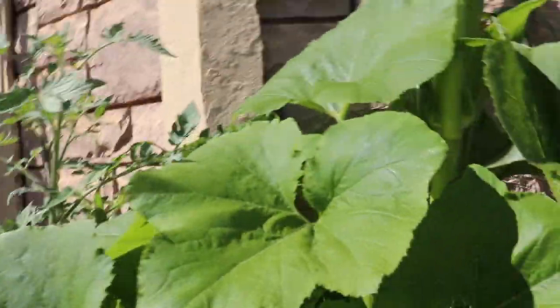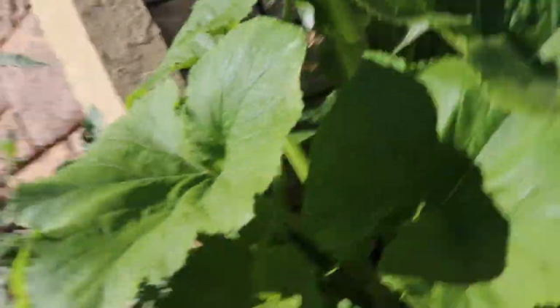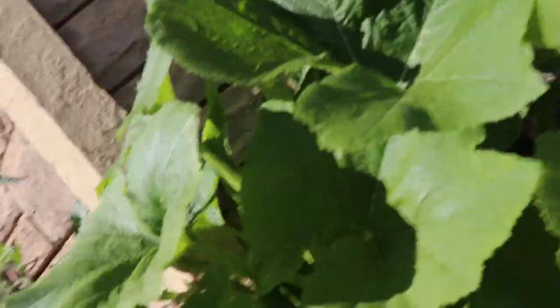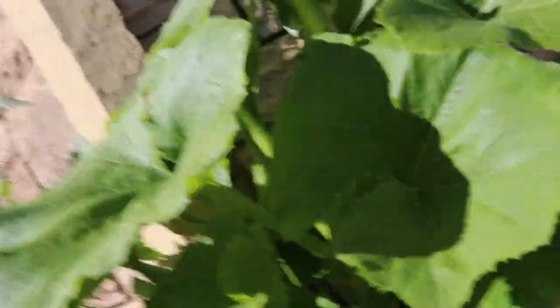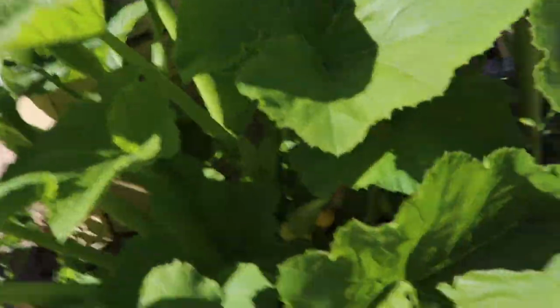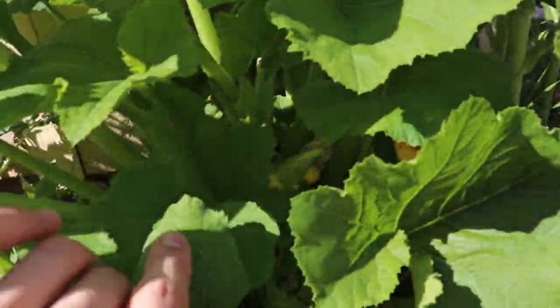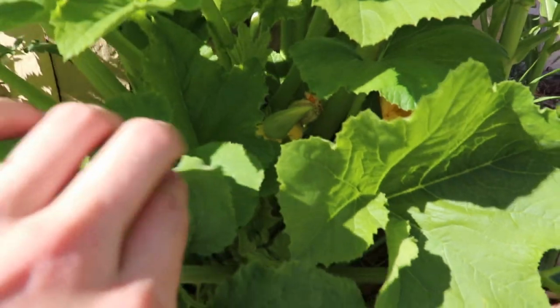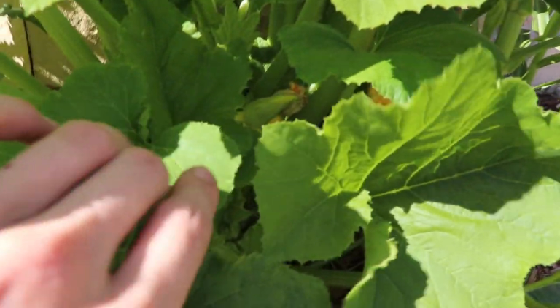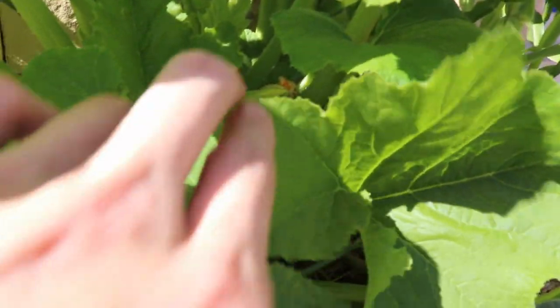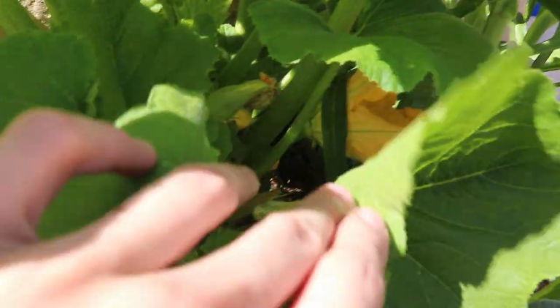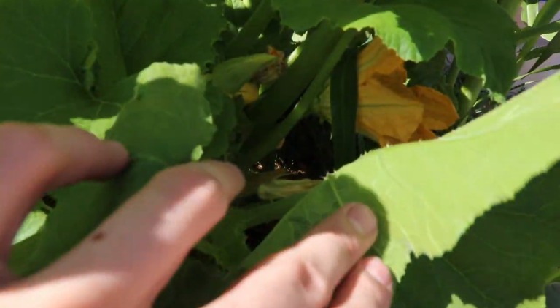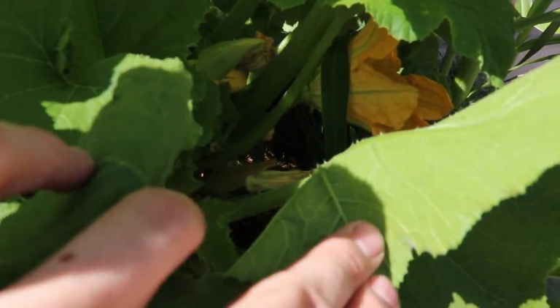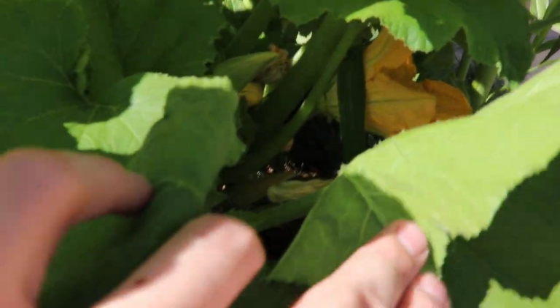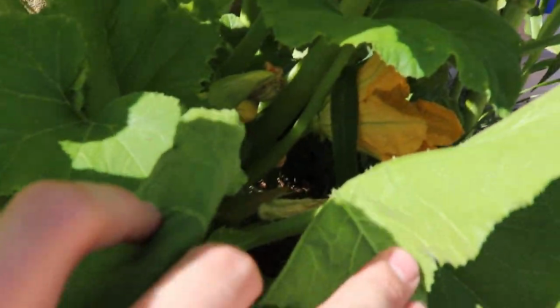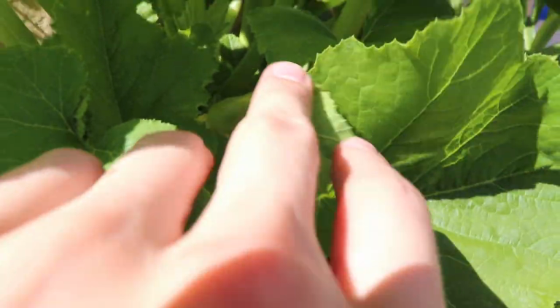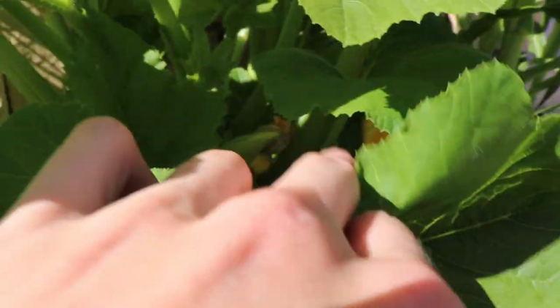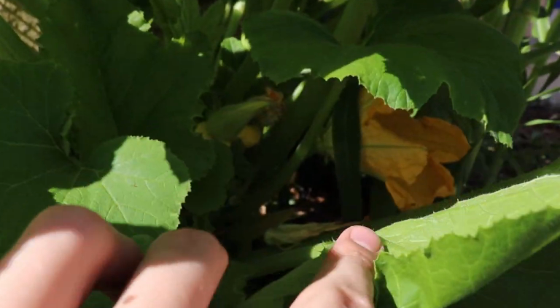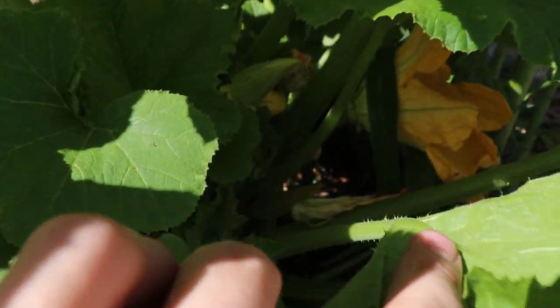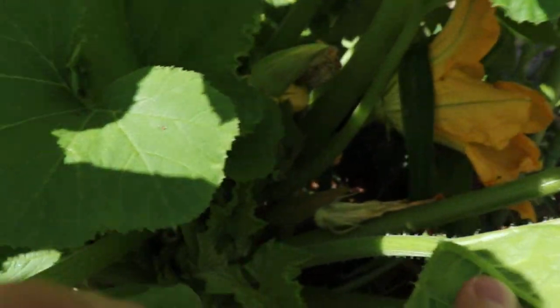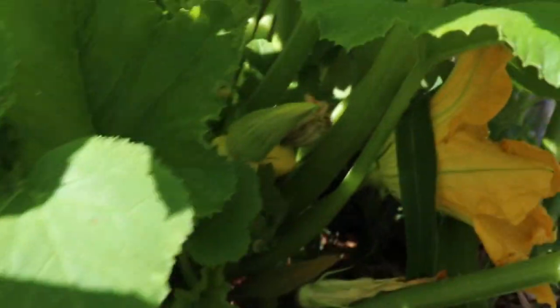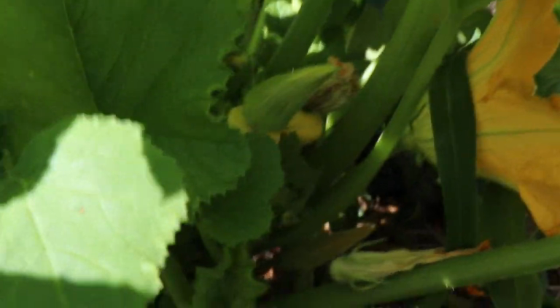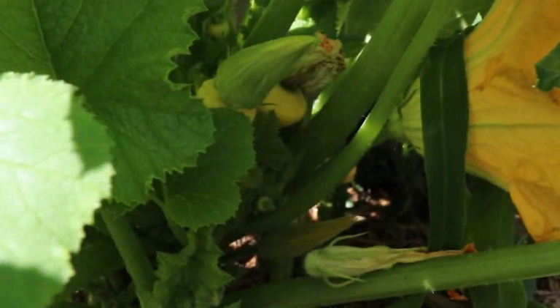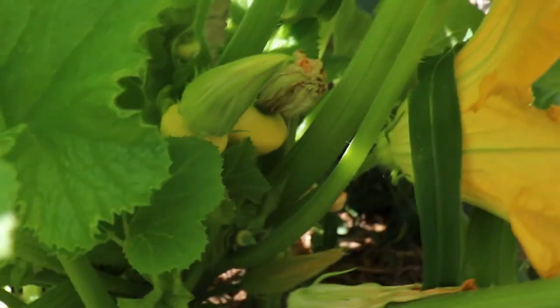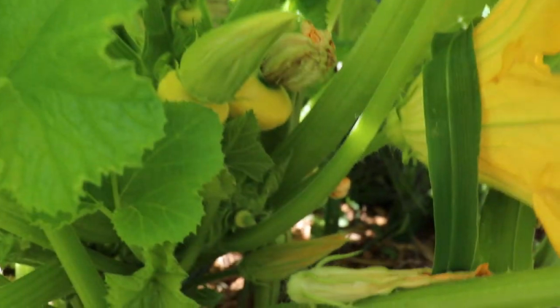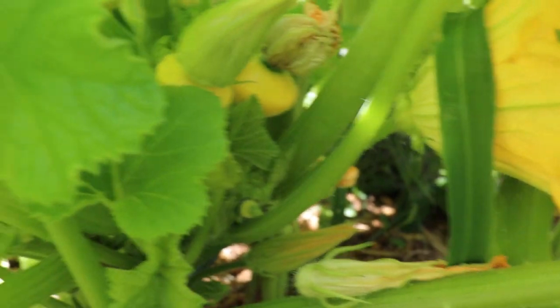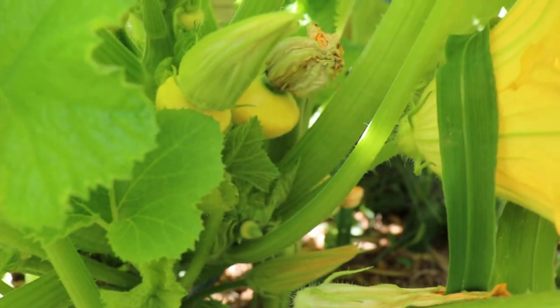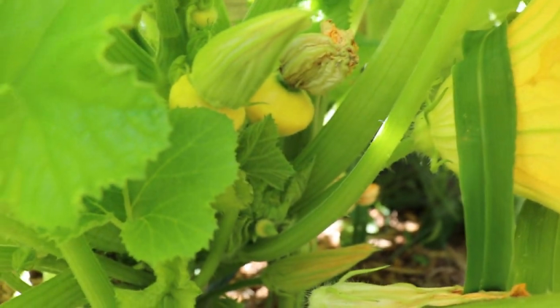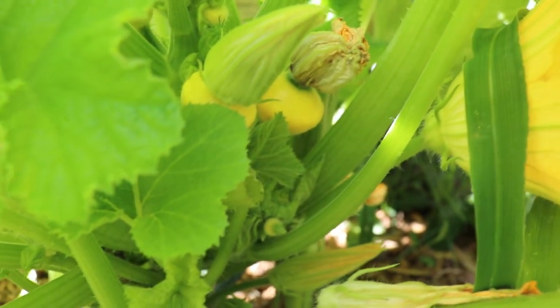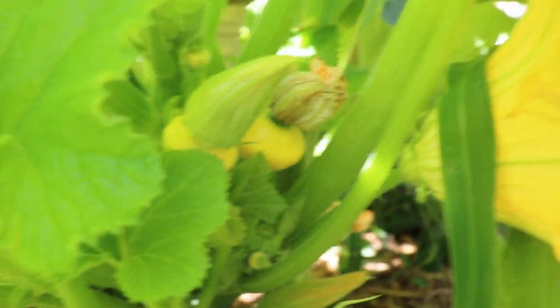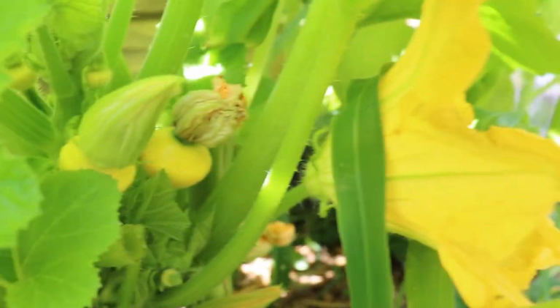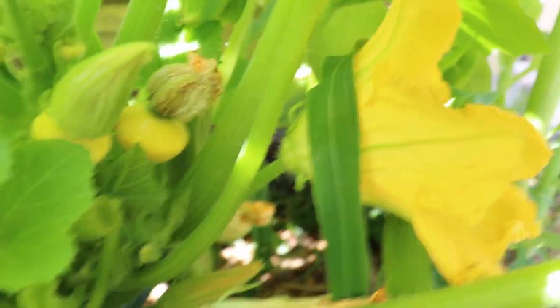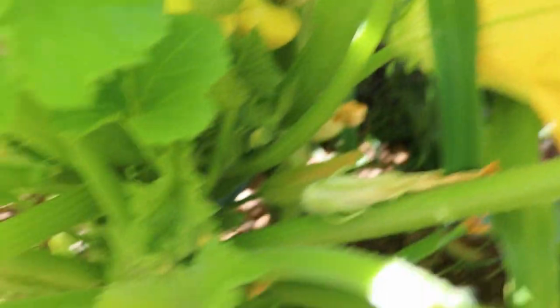This is a big, big squash. Can you see me? They got squash growing.